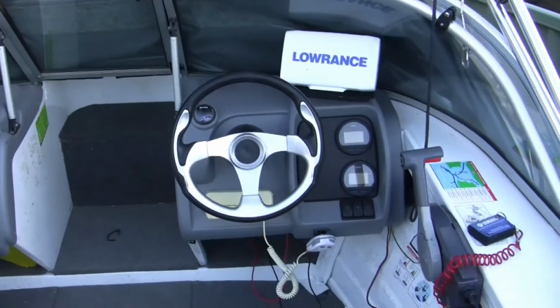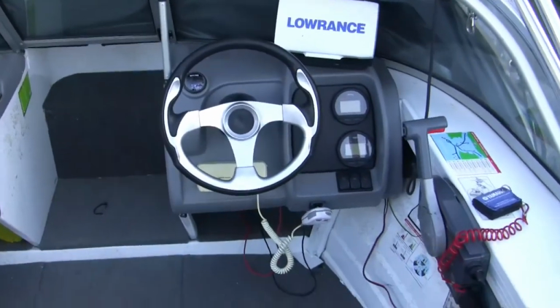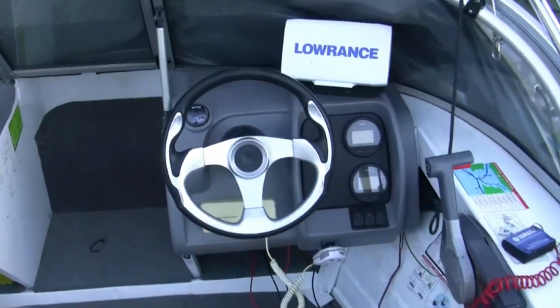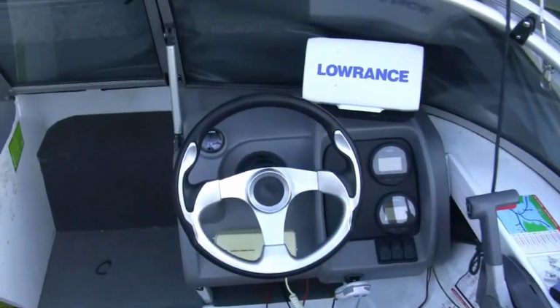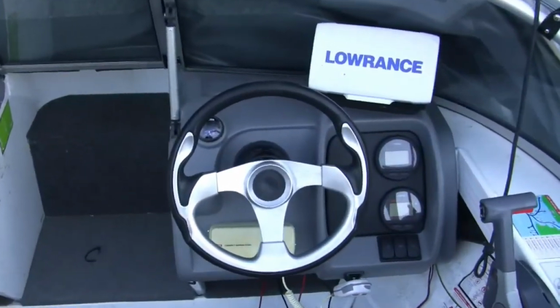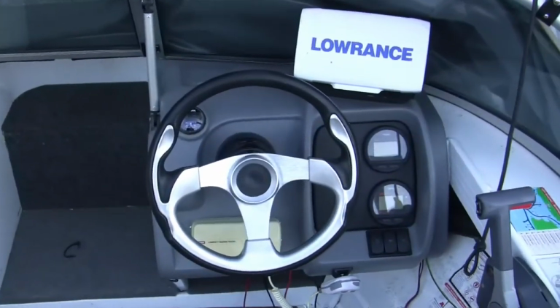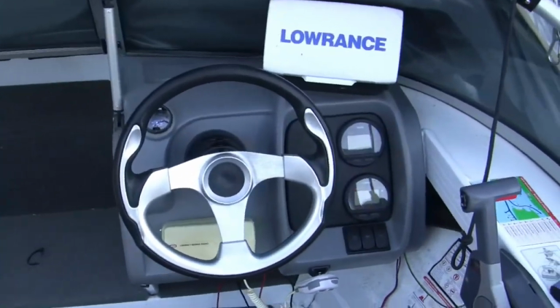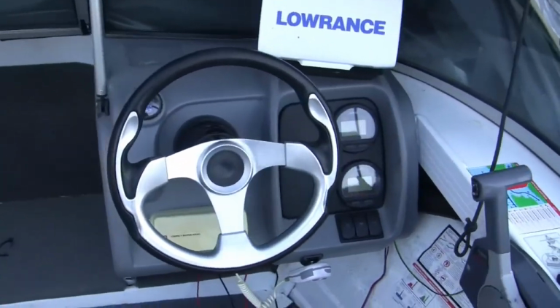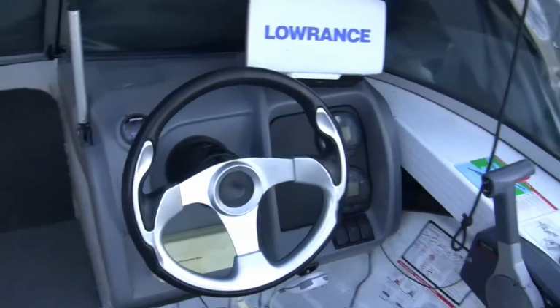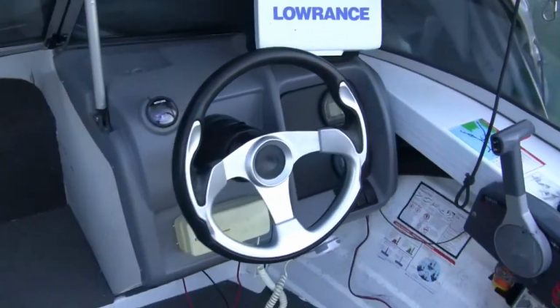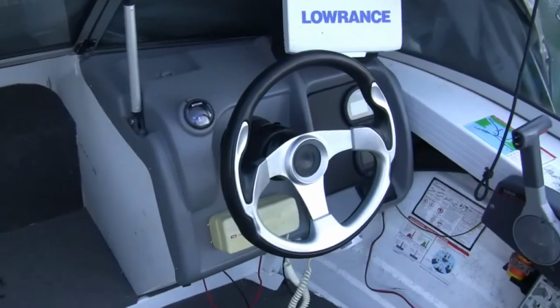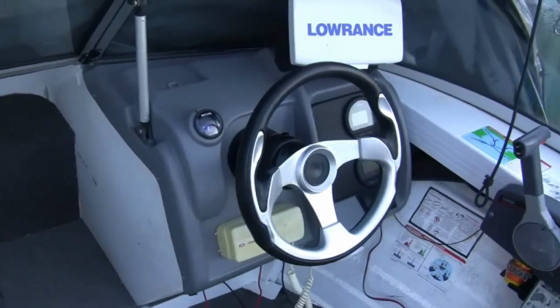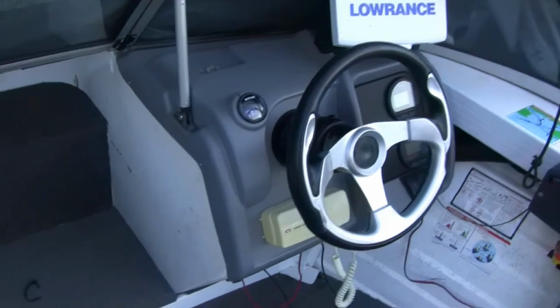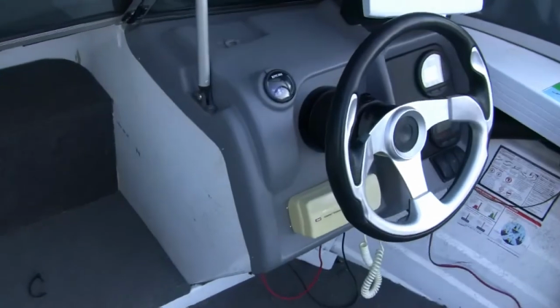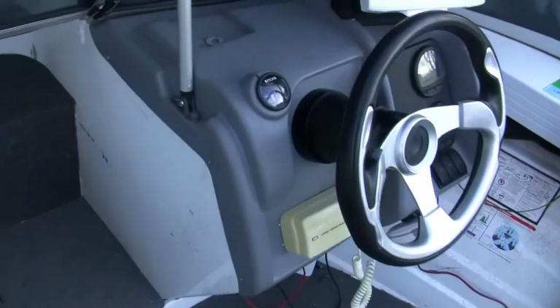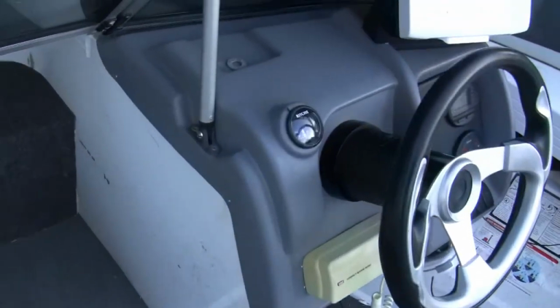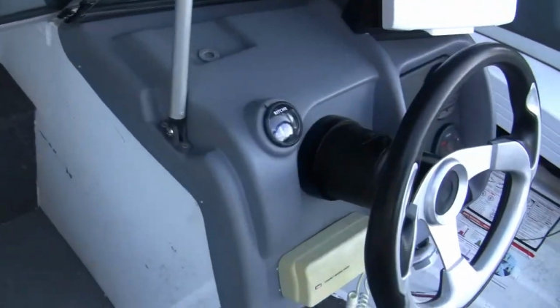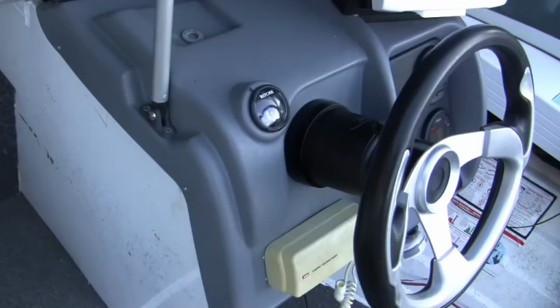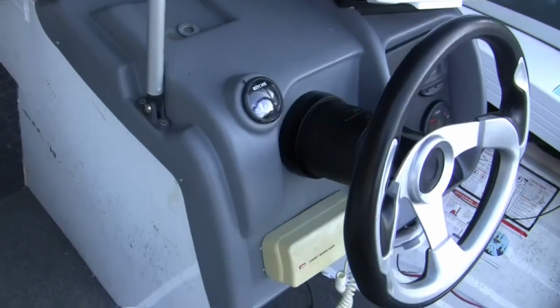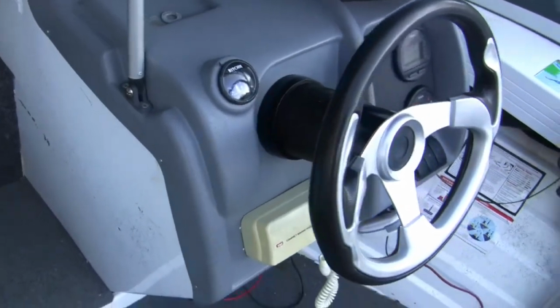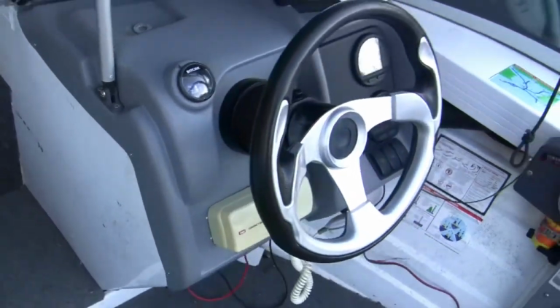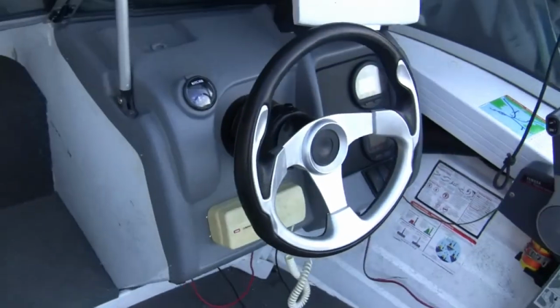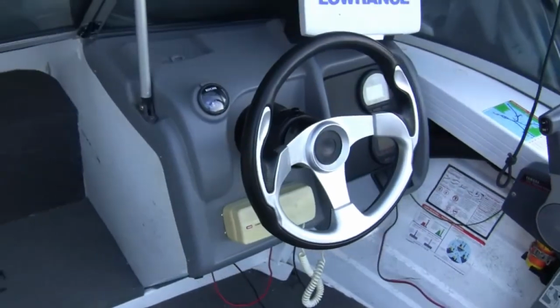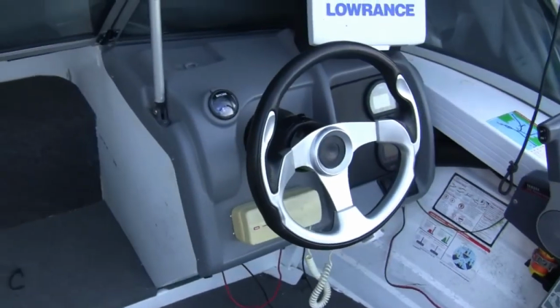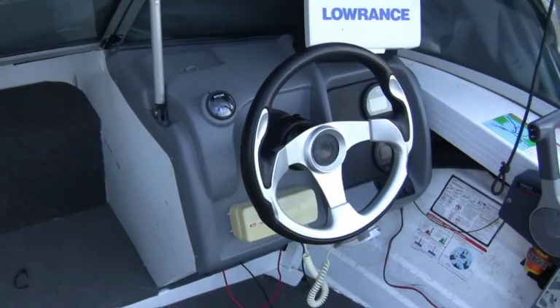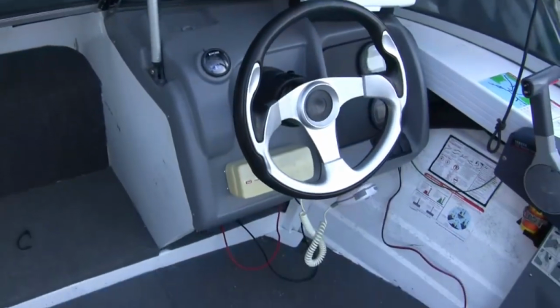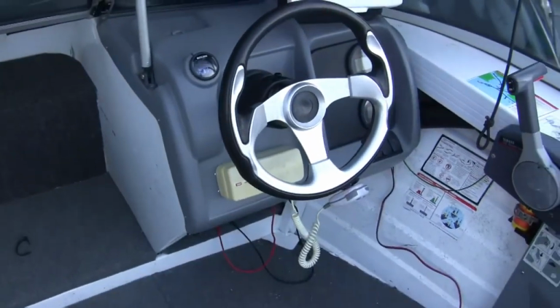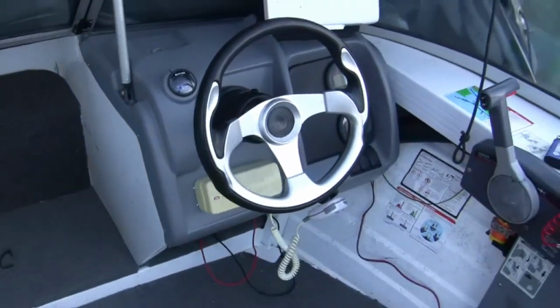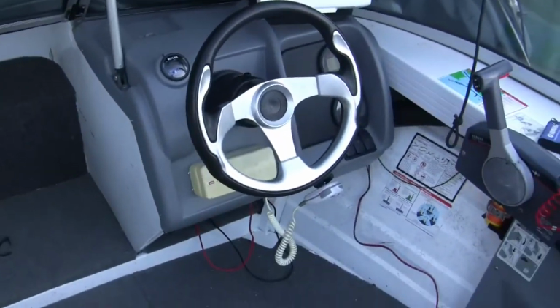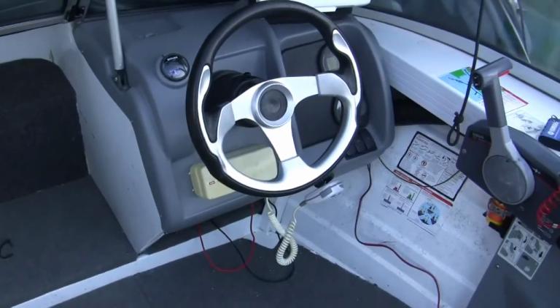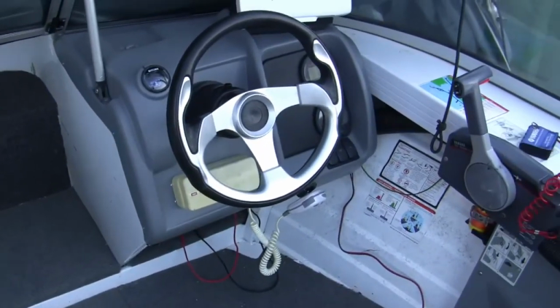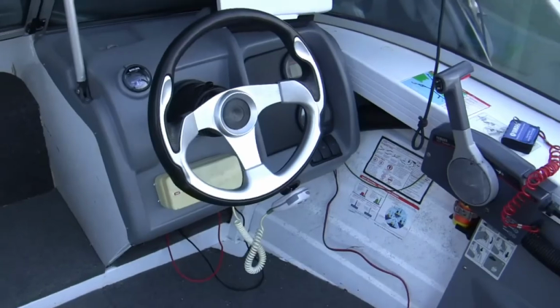Helm is mounted up well. Got to finish tidying up a little bit of wiring underneath the dash and with the seat back — here we are, finished.